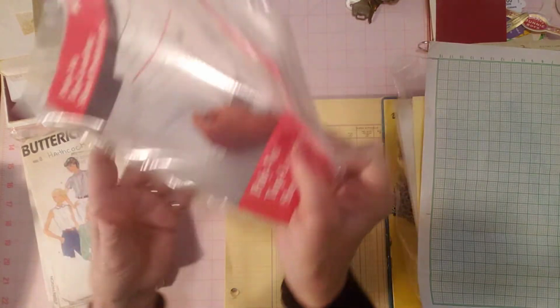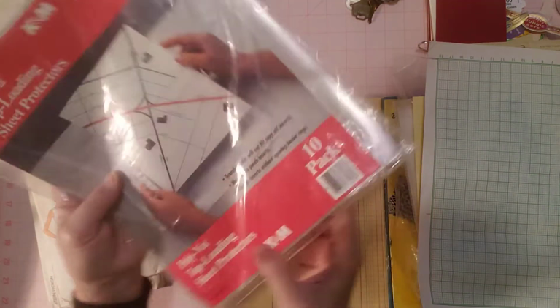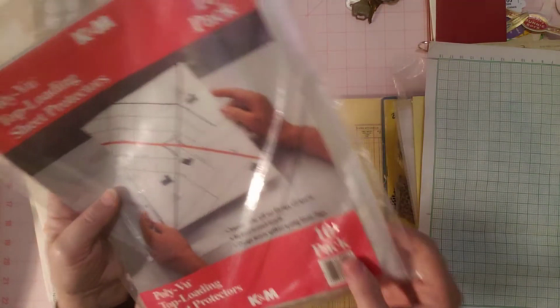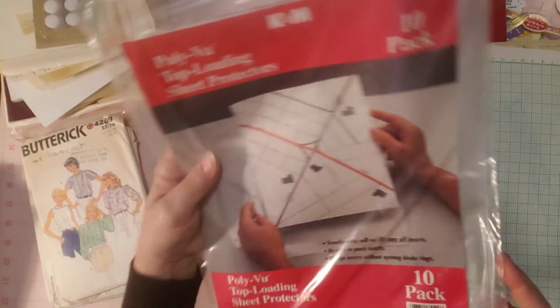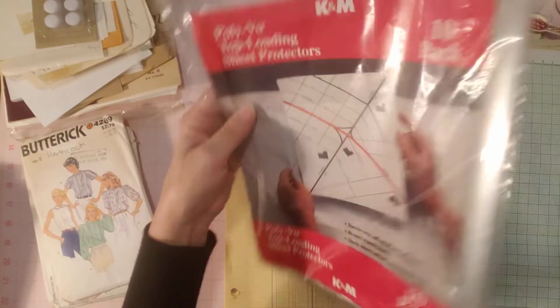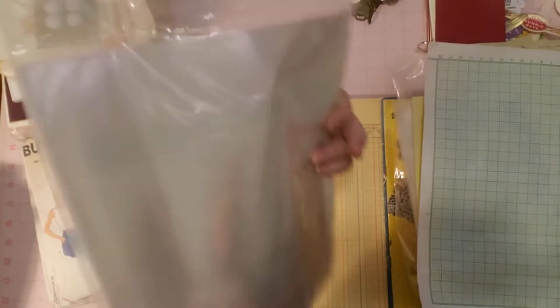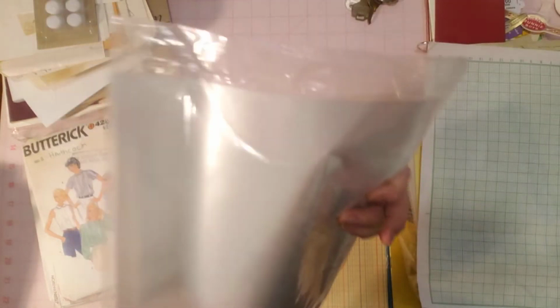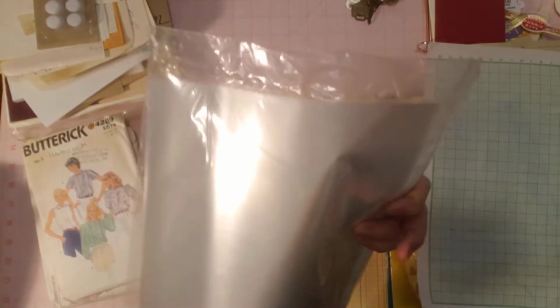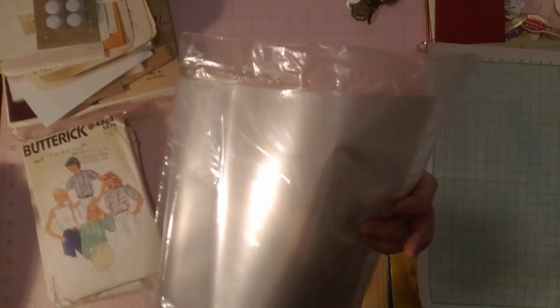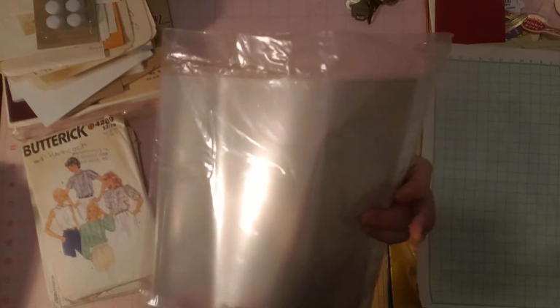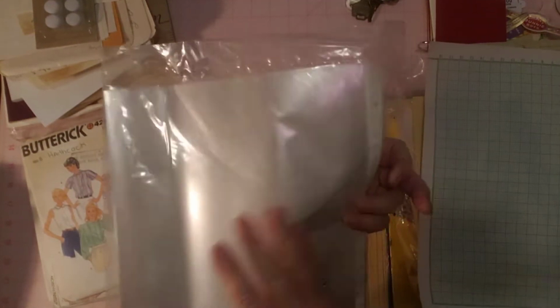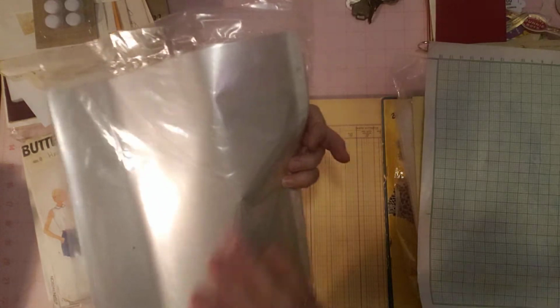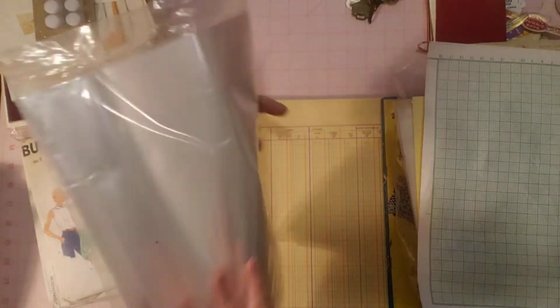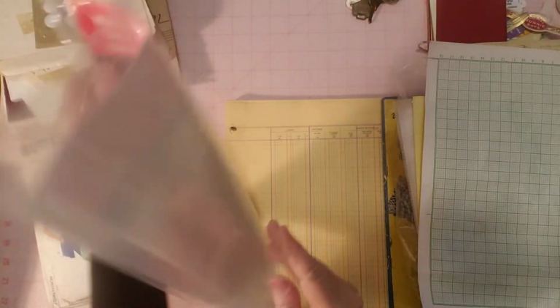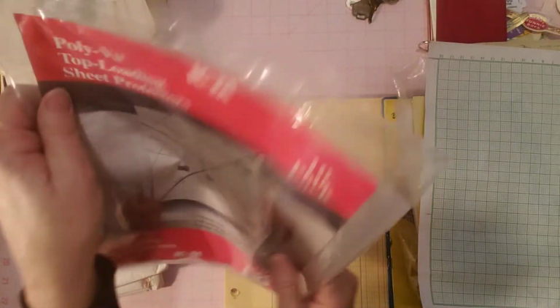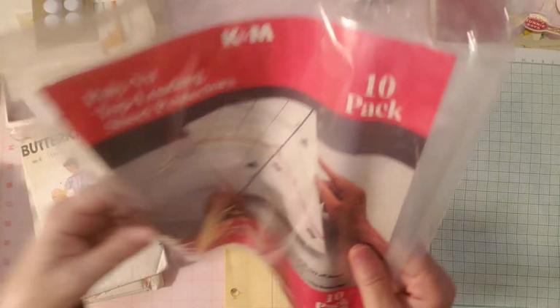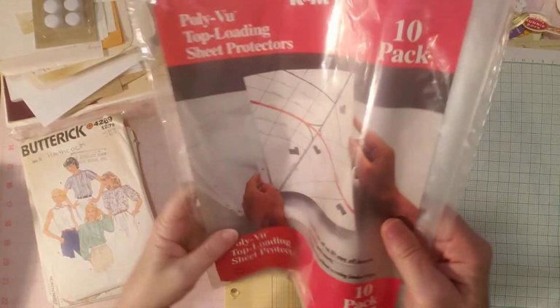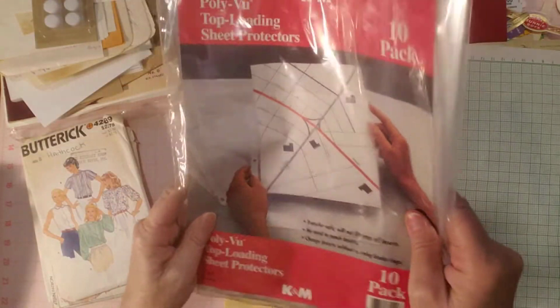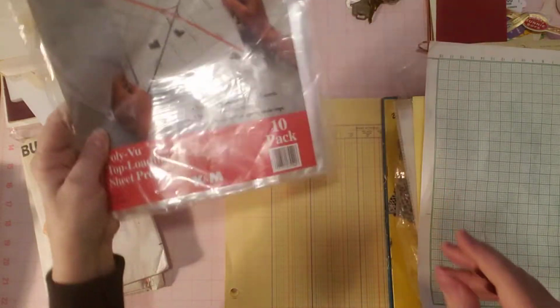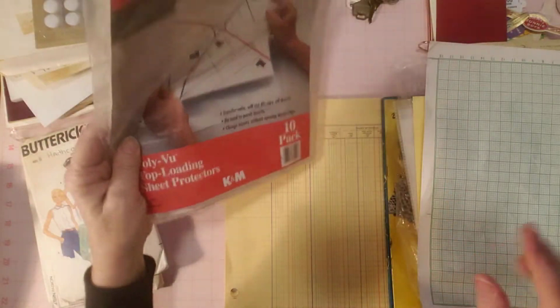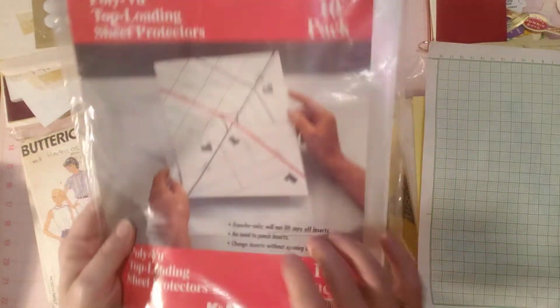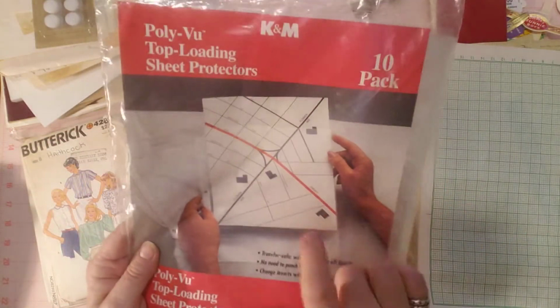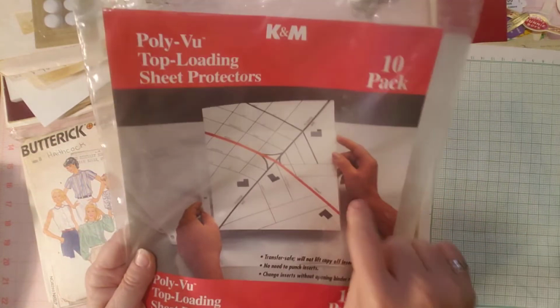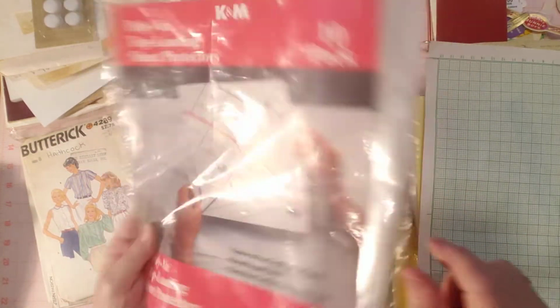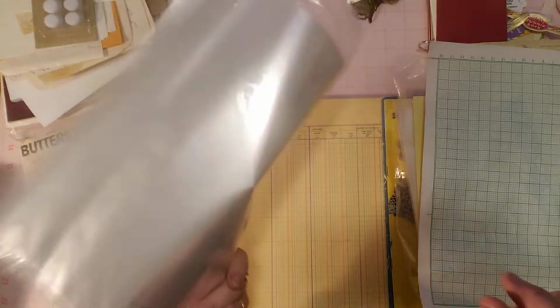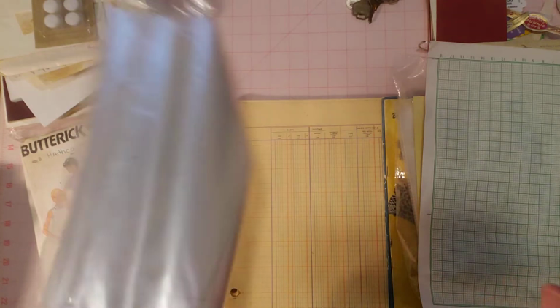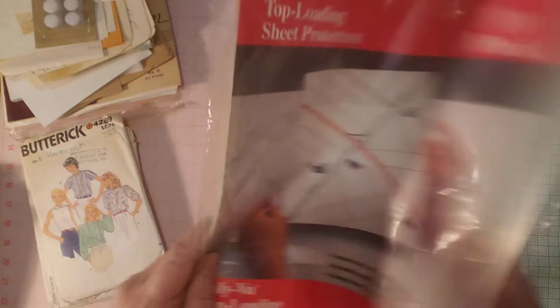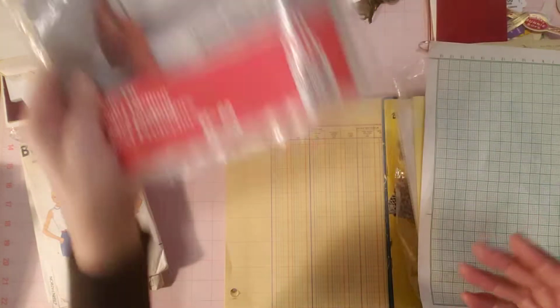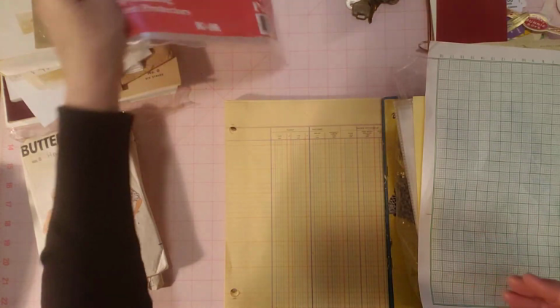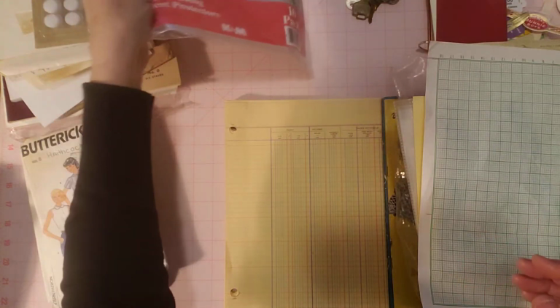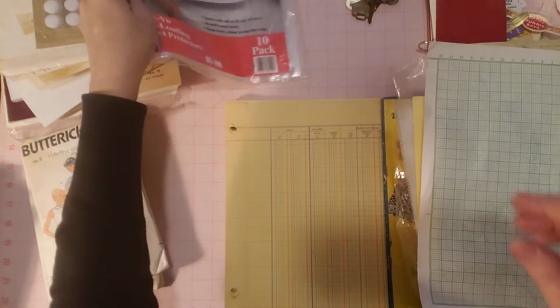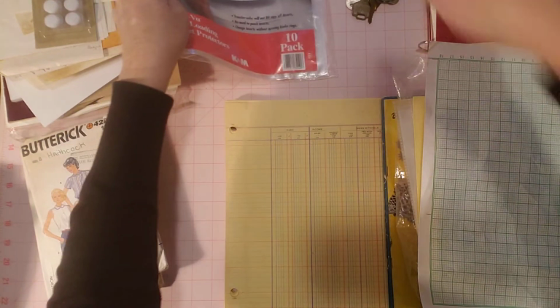I picked up some sheet protectors. I don't want to run out of these, and this one was a good price — sometimes they ask a lot for them, but this one was cheap.